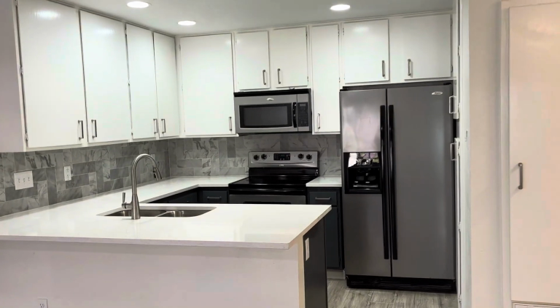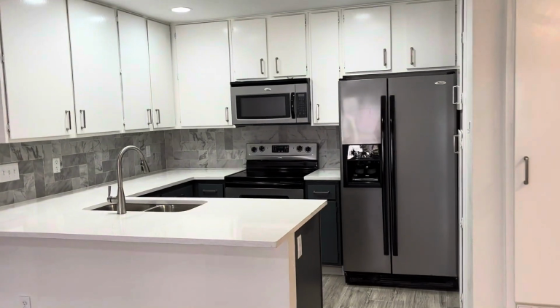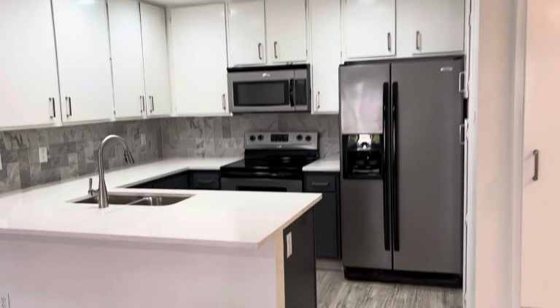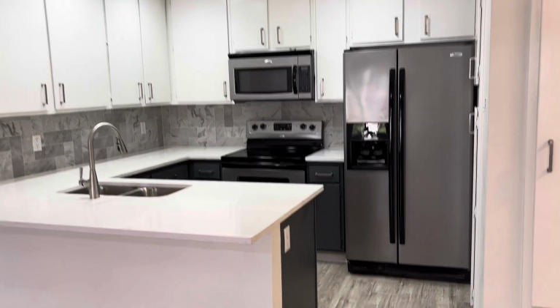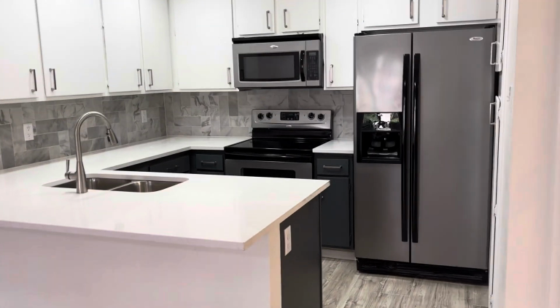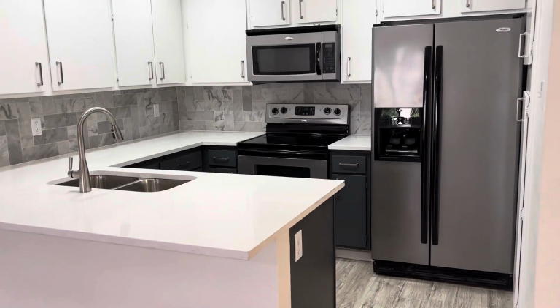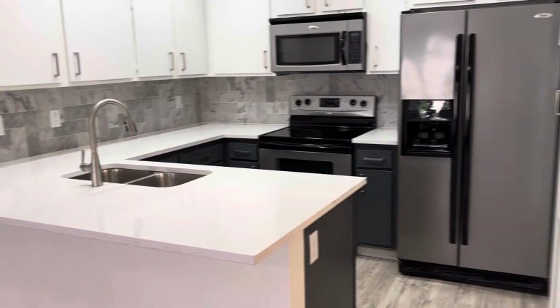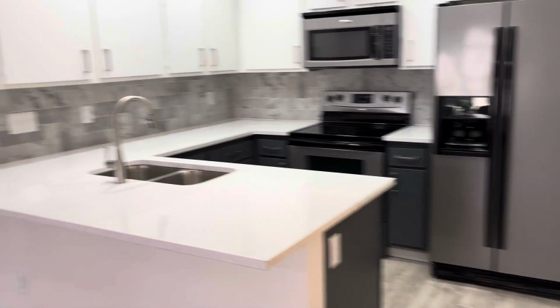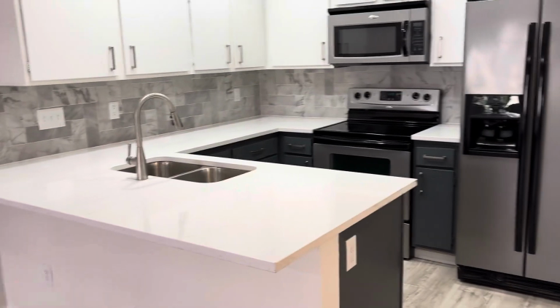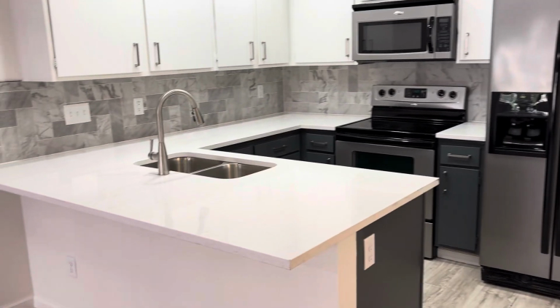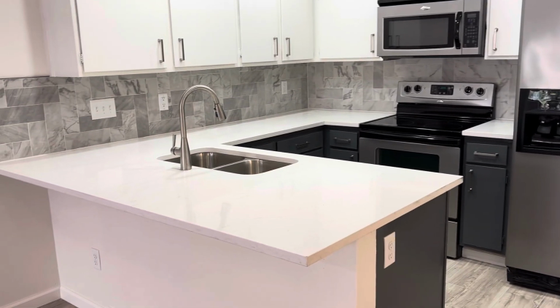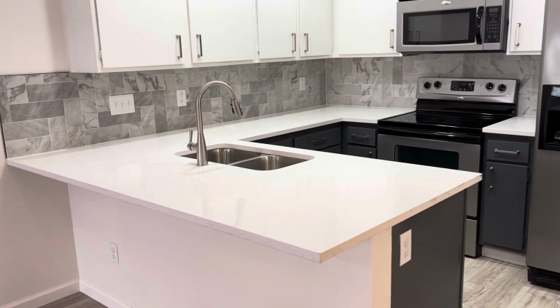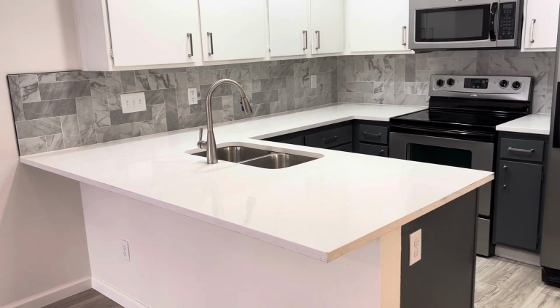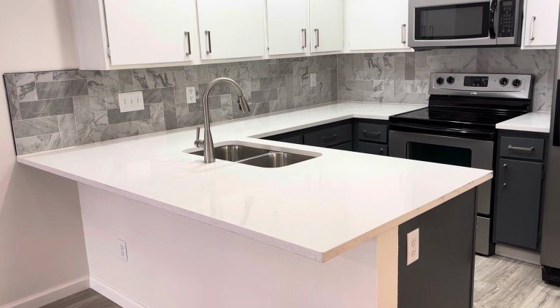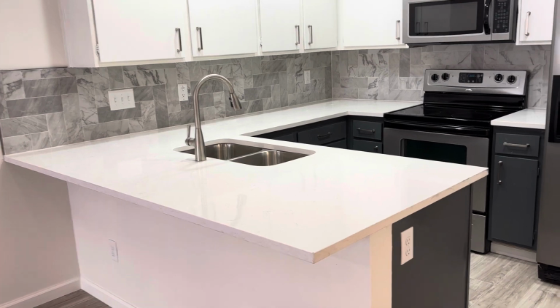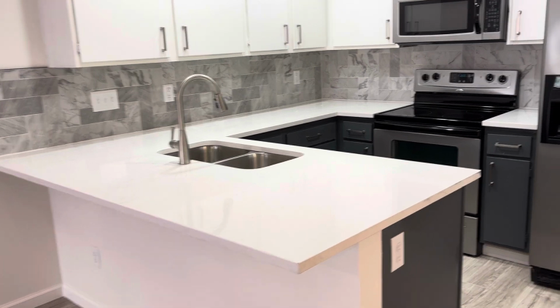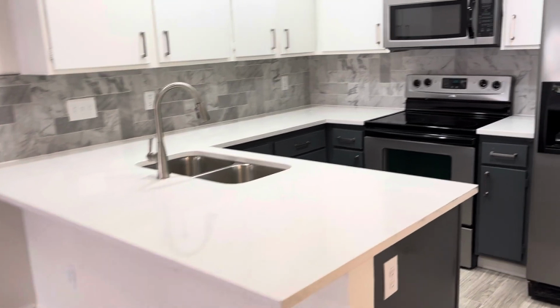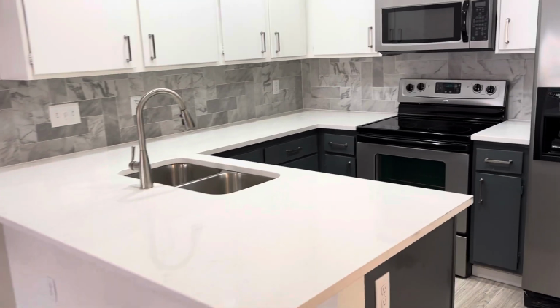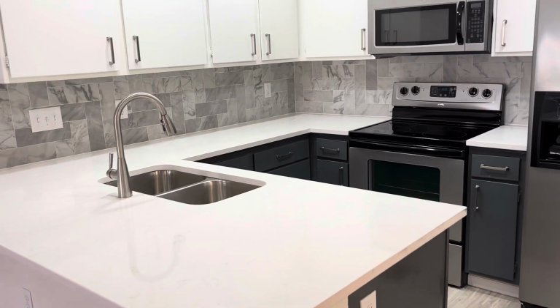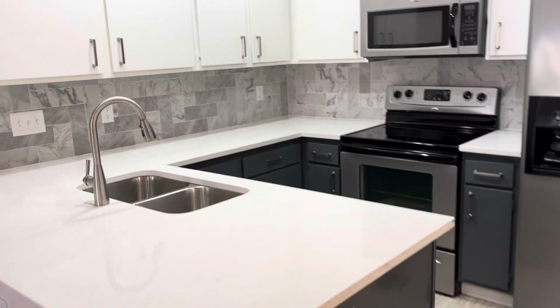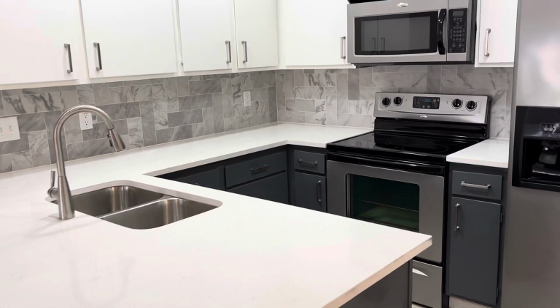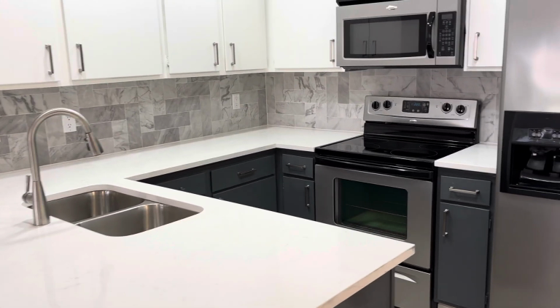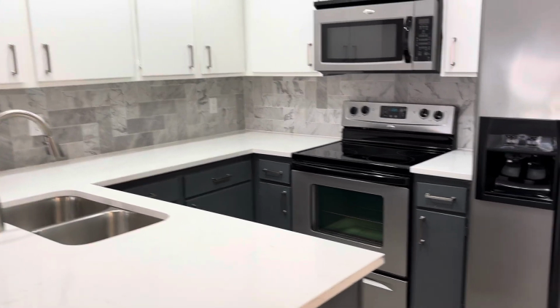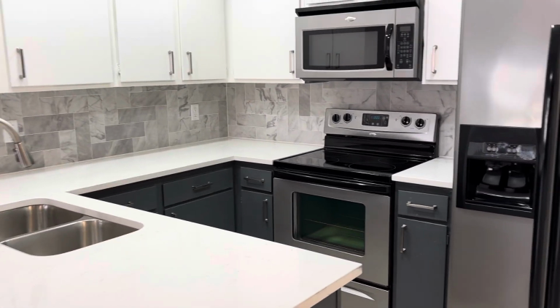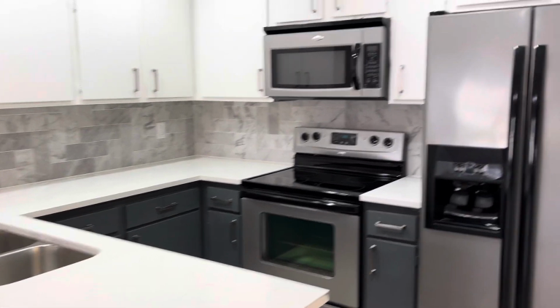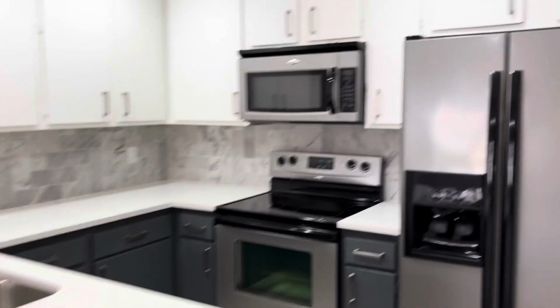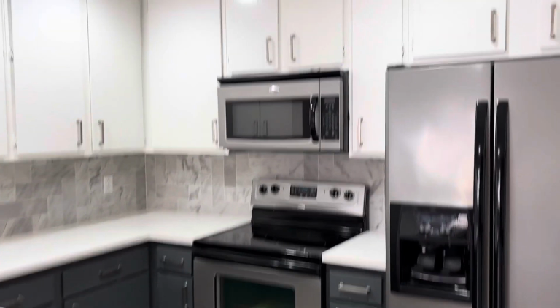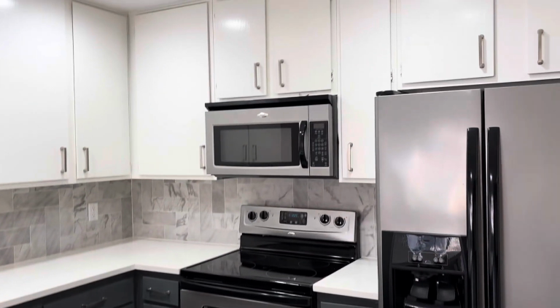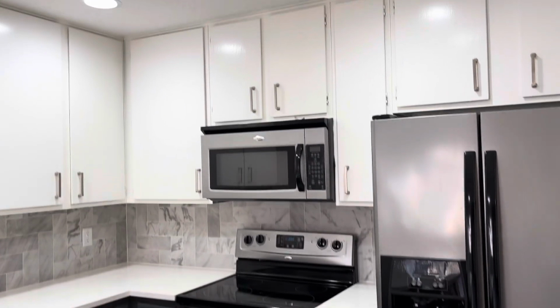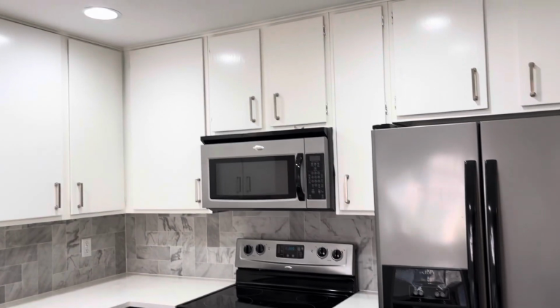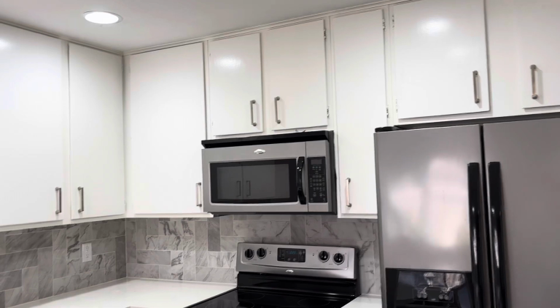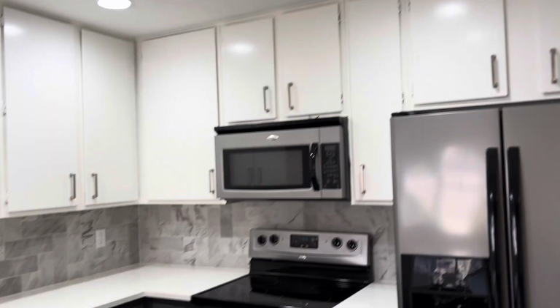Really nice remodel on this one. Look at that nice open kitchen with a huge island here. You're absolutely going to love this.